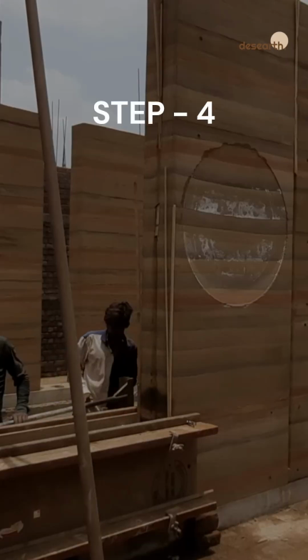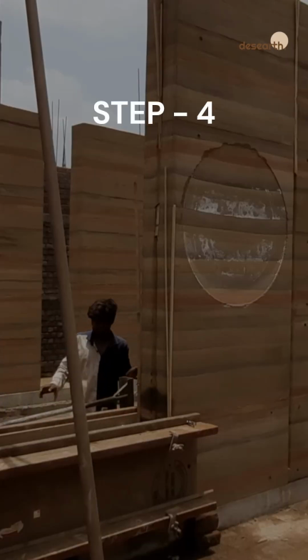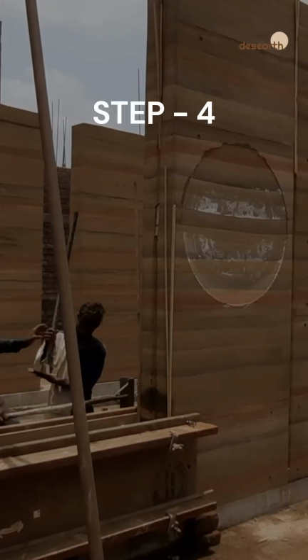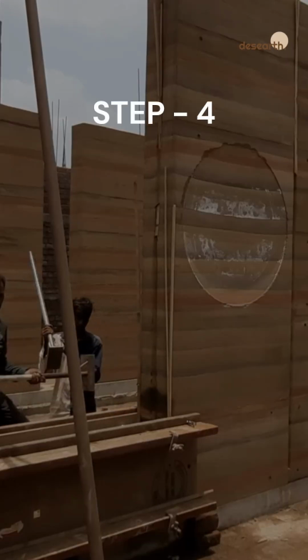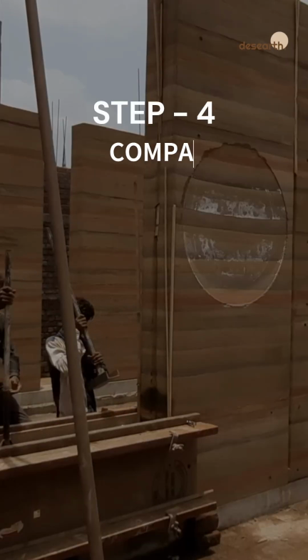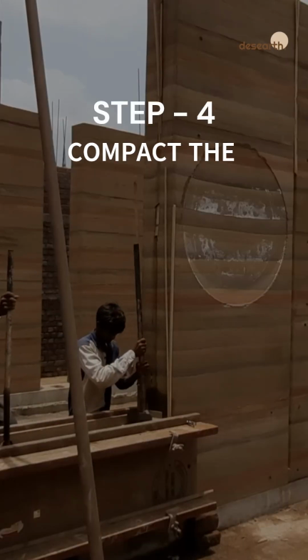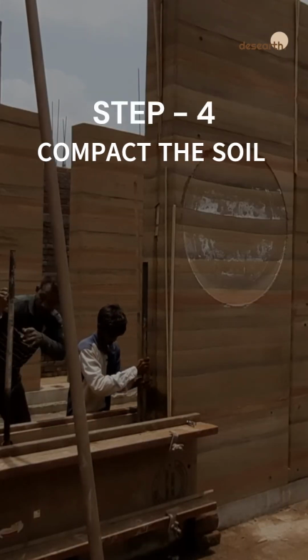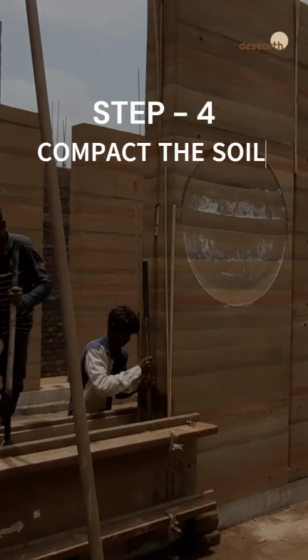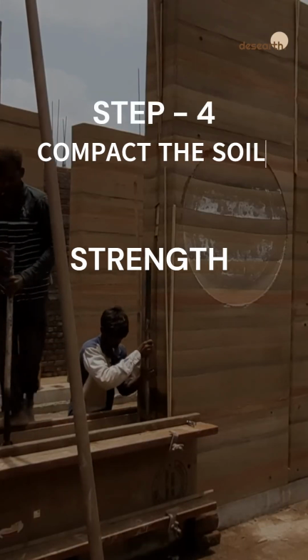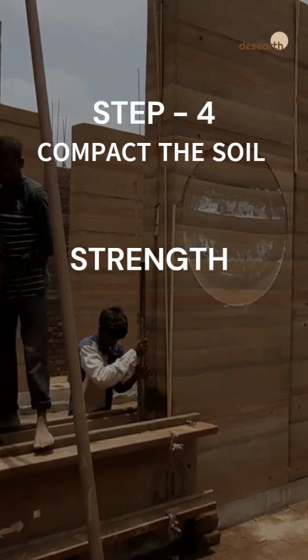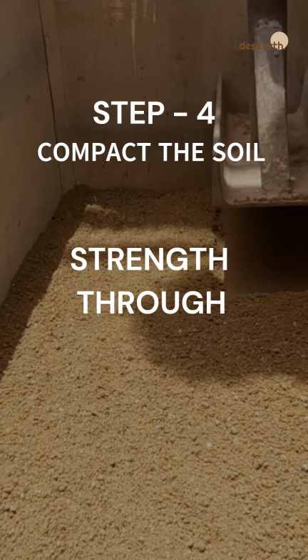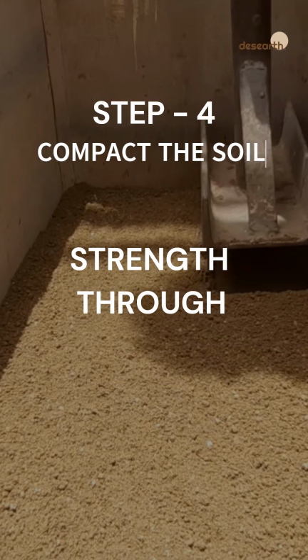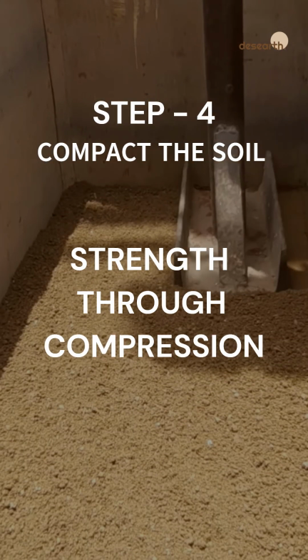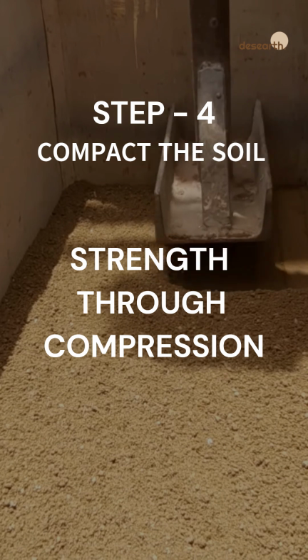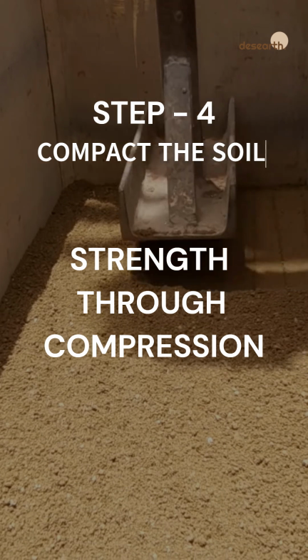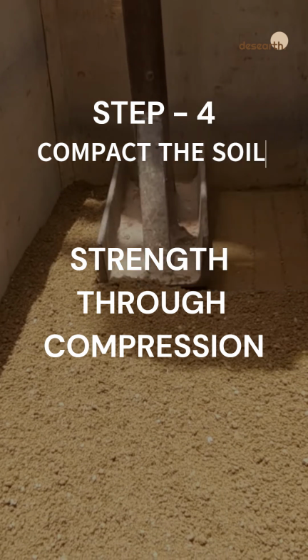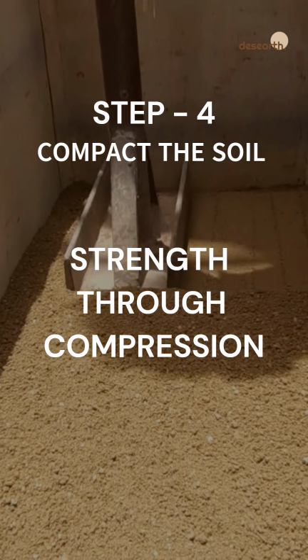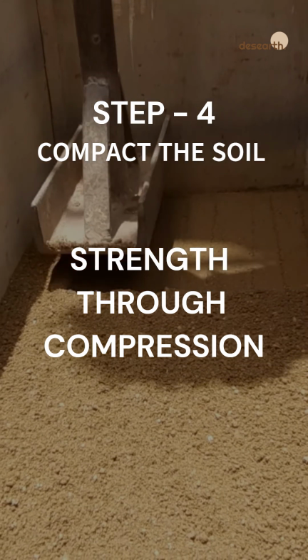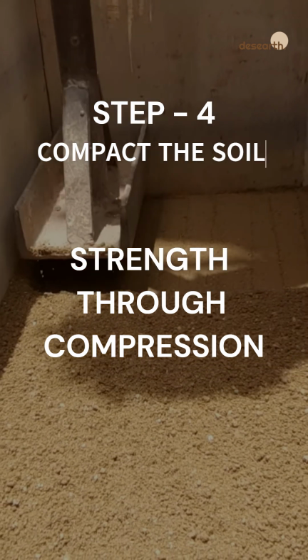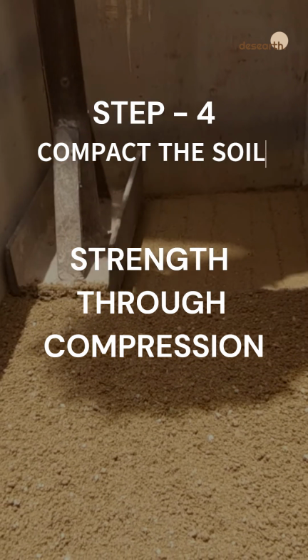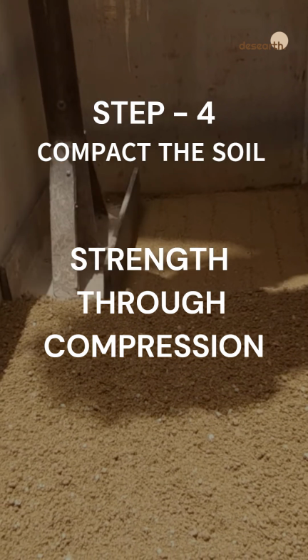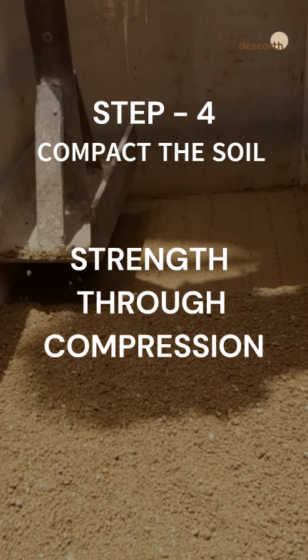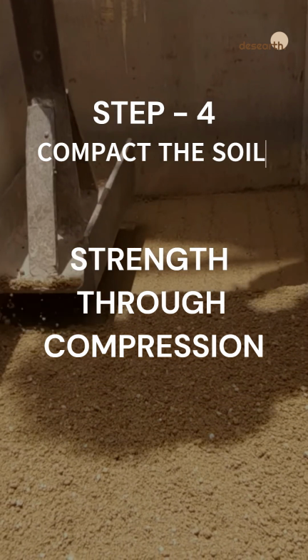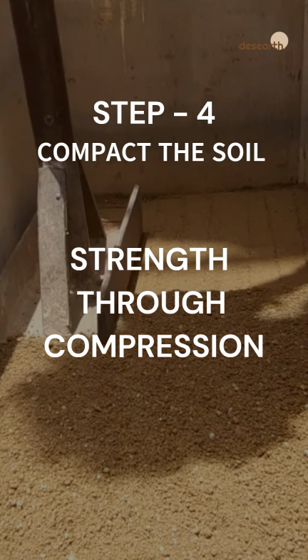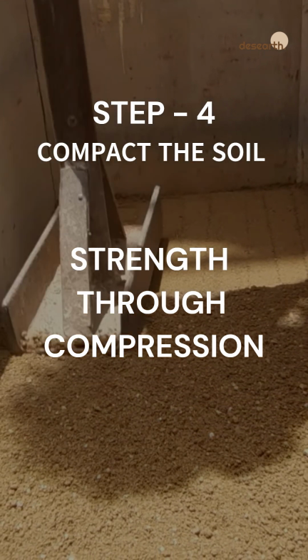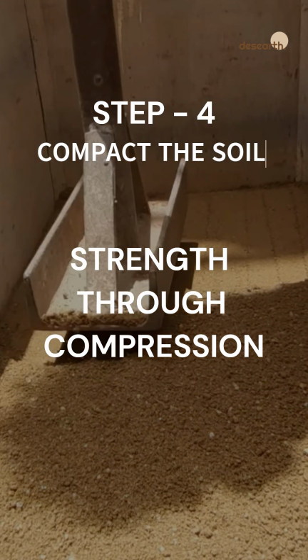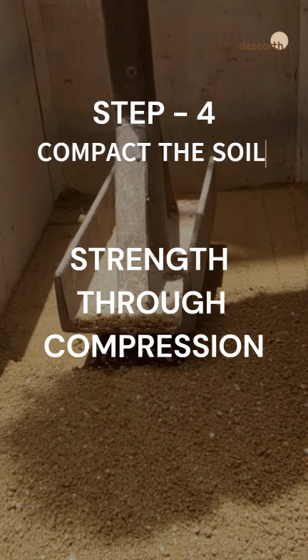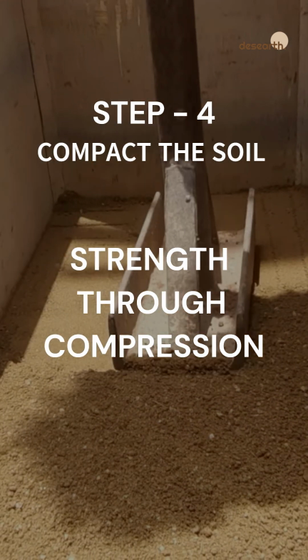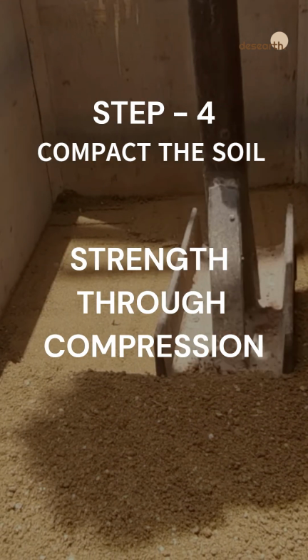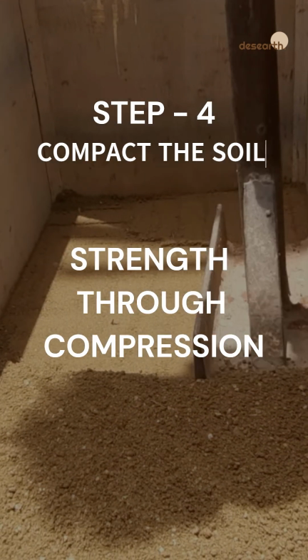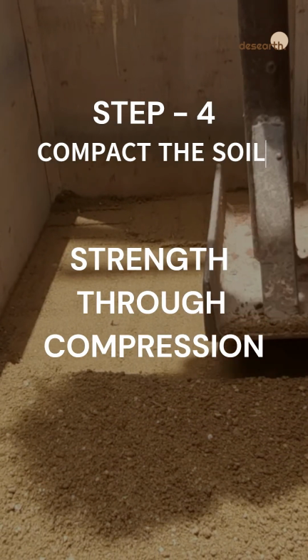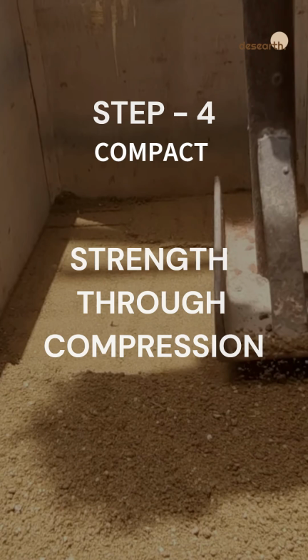Step 4: Compact the soil. This step is key to creating a dense, strong wall. The compaction brings out the signature layered texture.